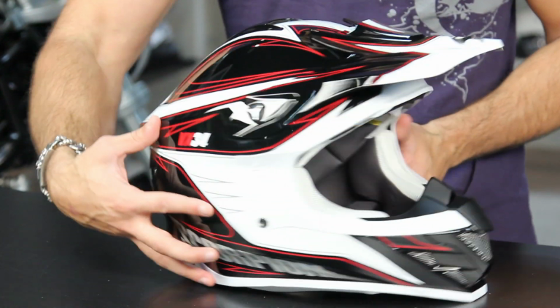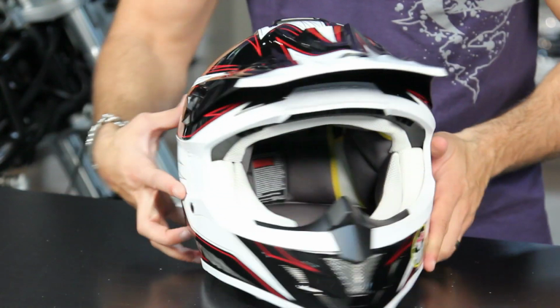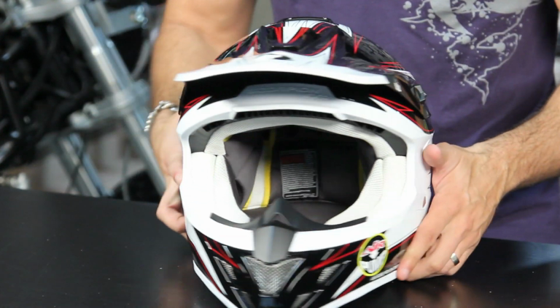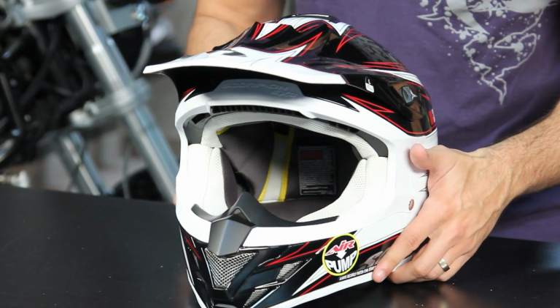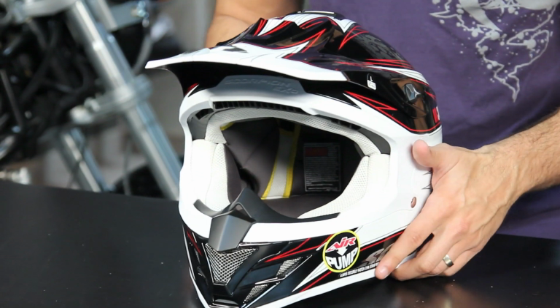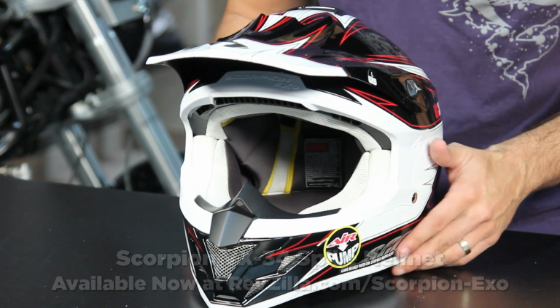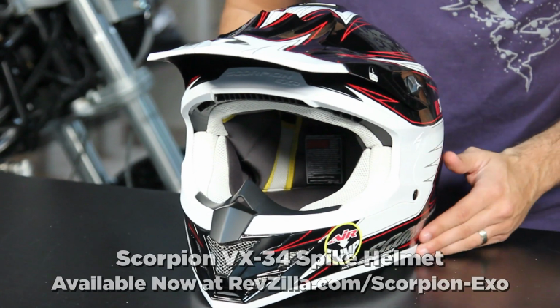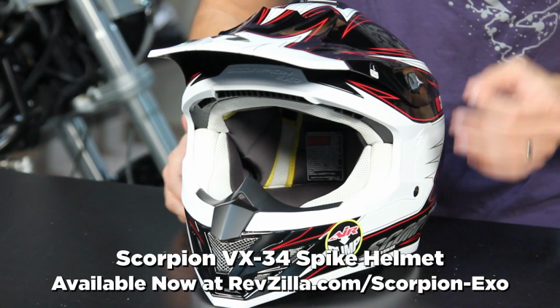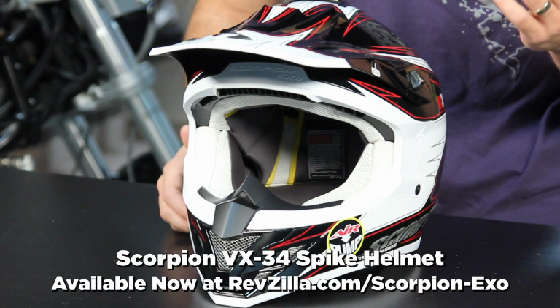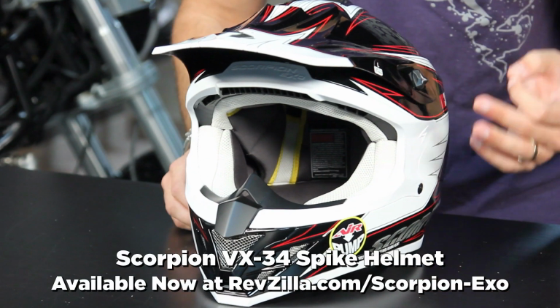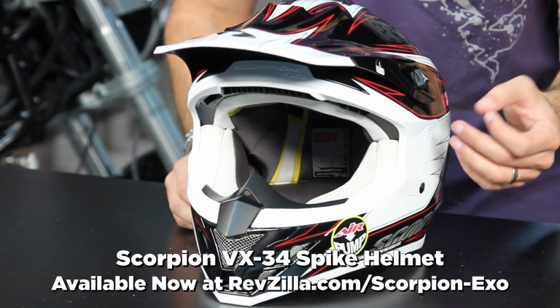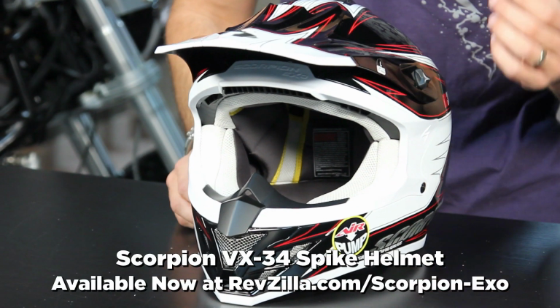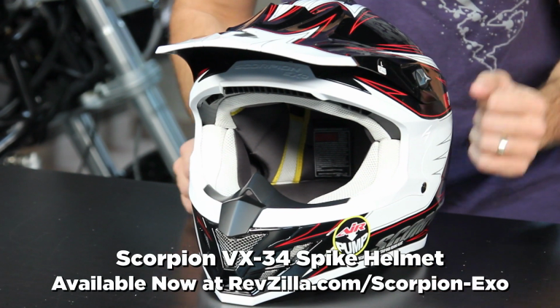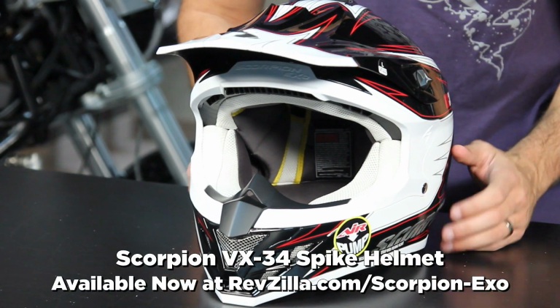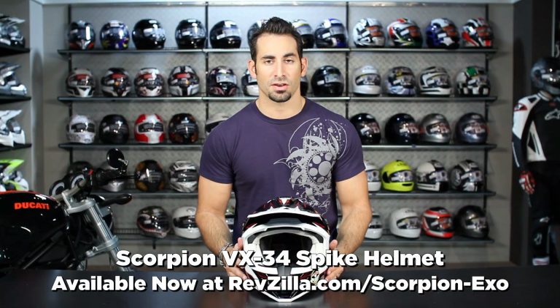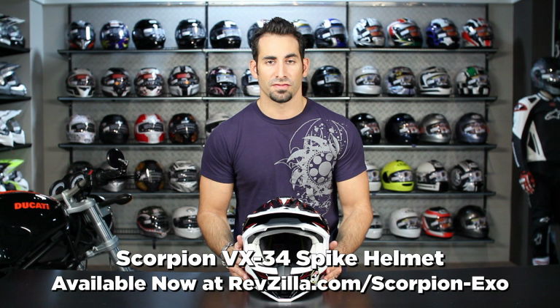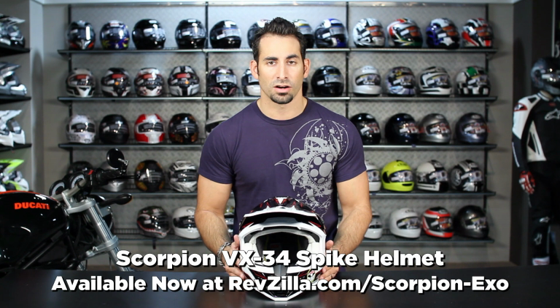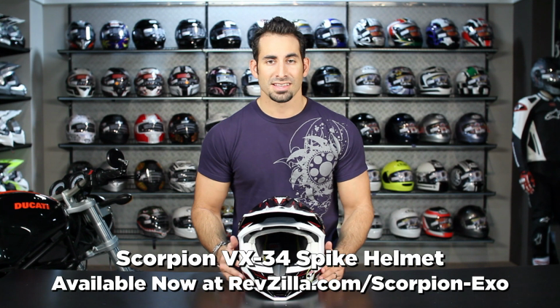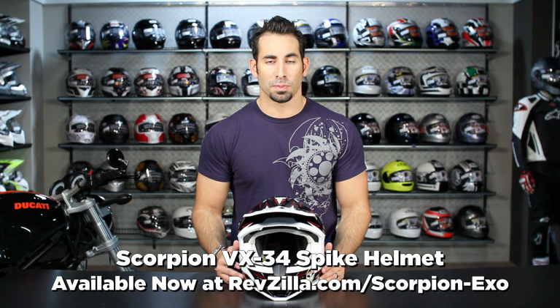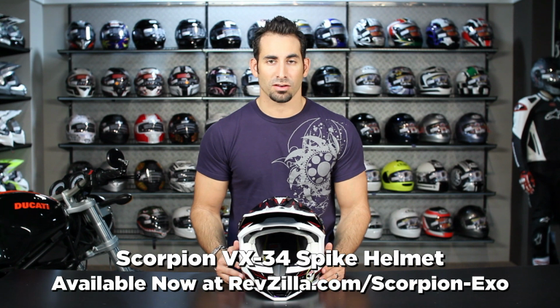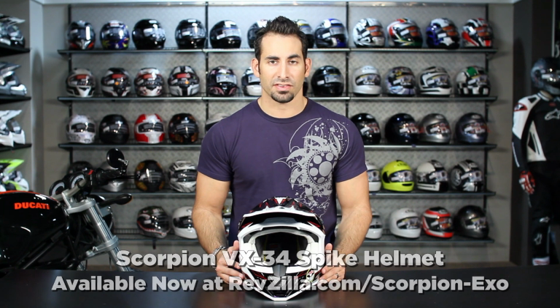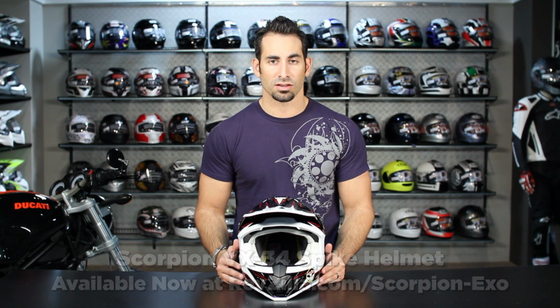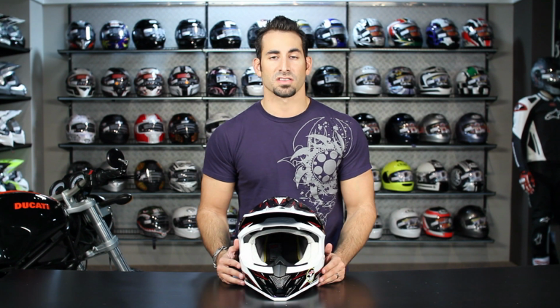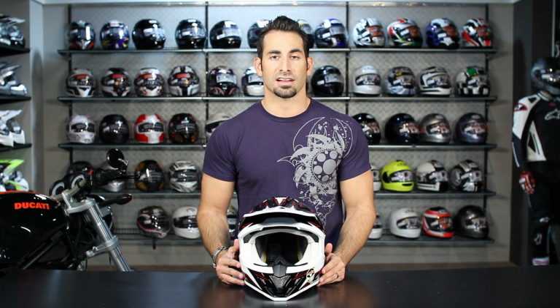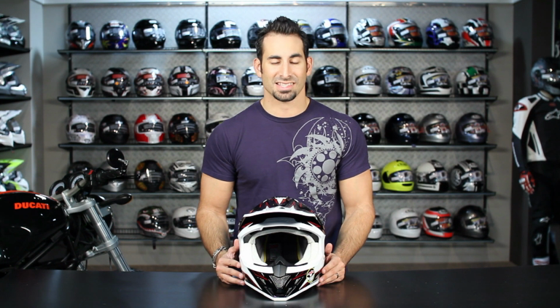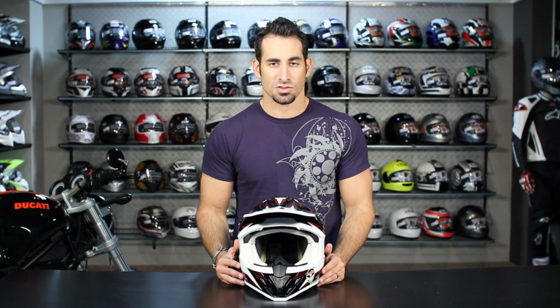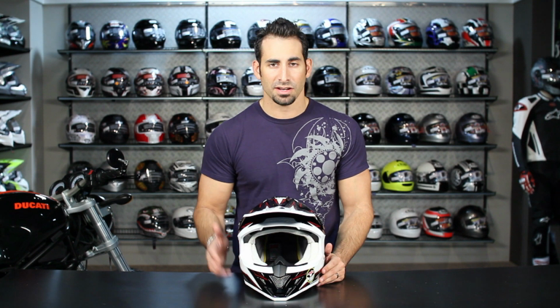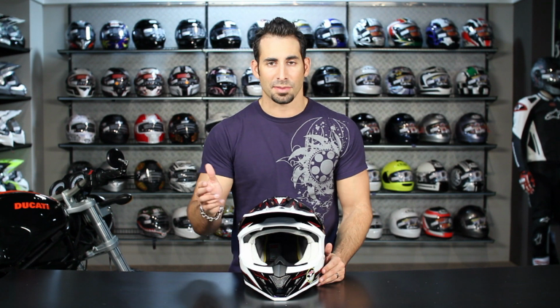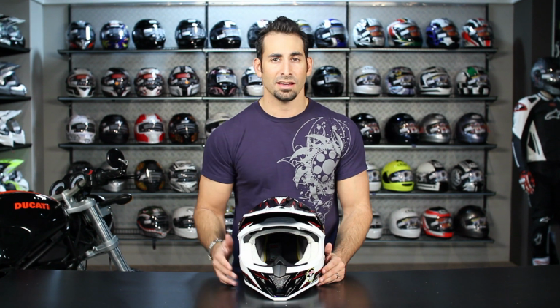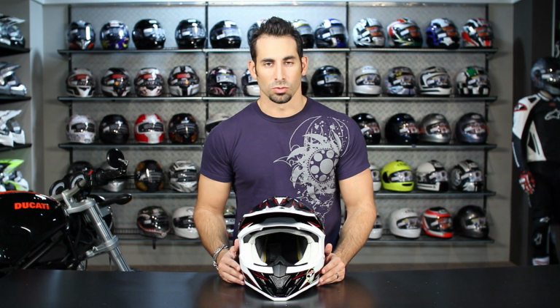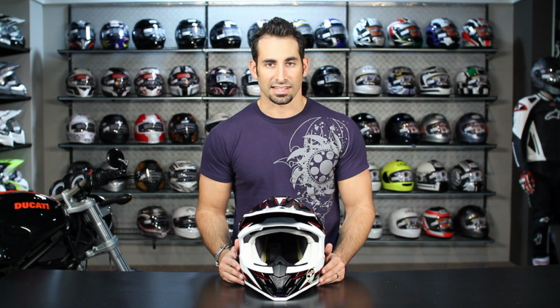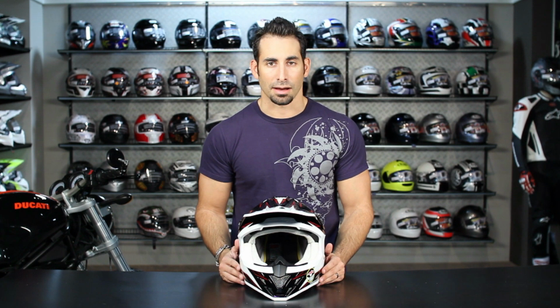Thanks for watching our graphical overview of the Scorpion VX34 Spike graphic here at RevZilla.com/Scorpion. I'm Anthony — we'll see you next time.